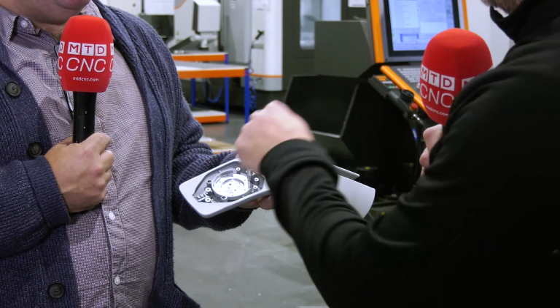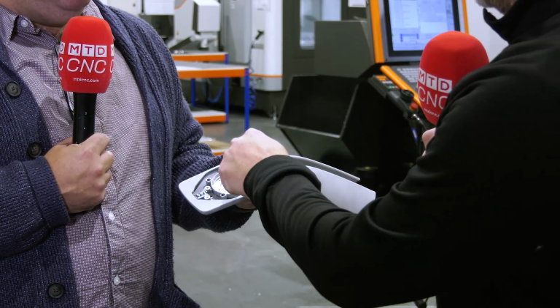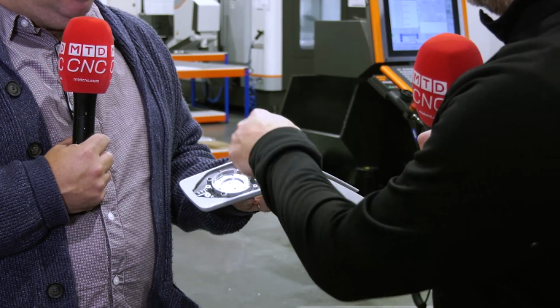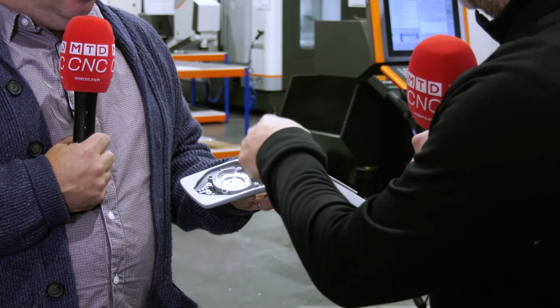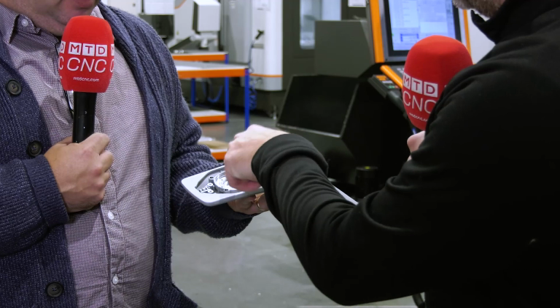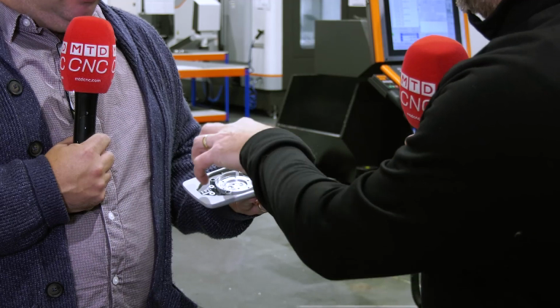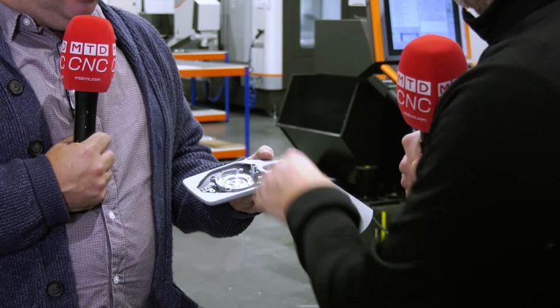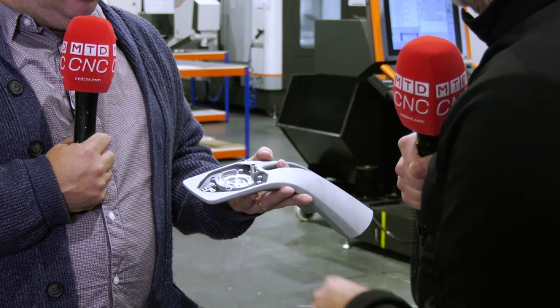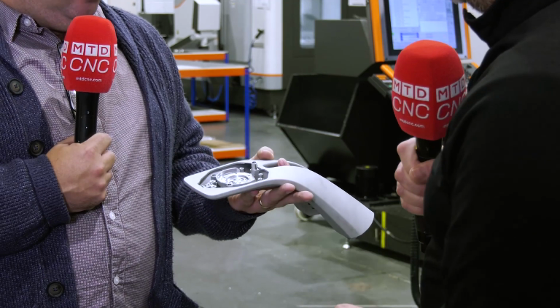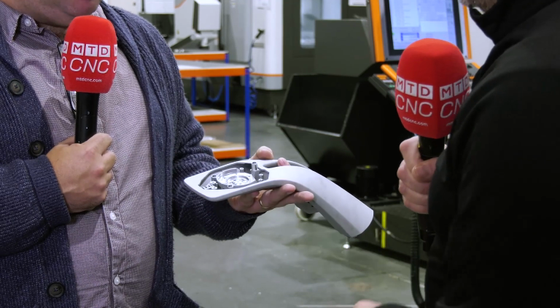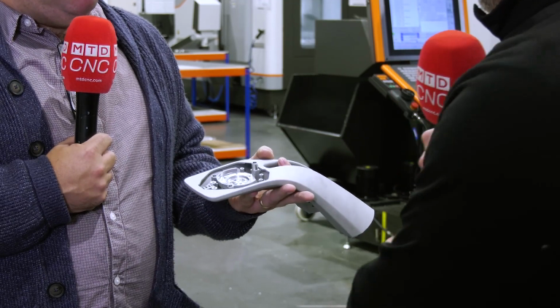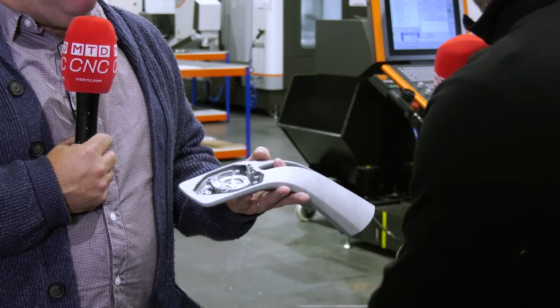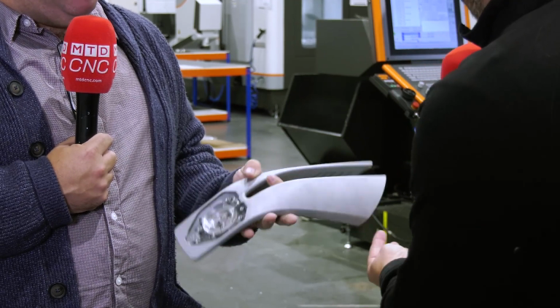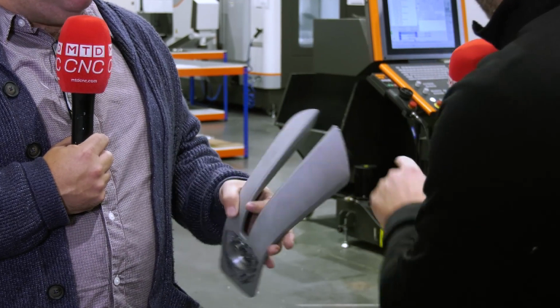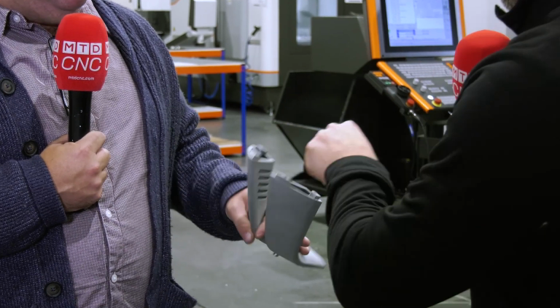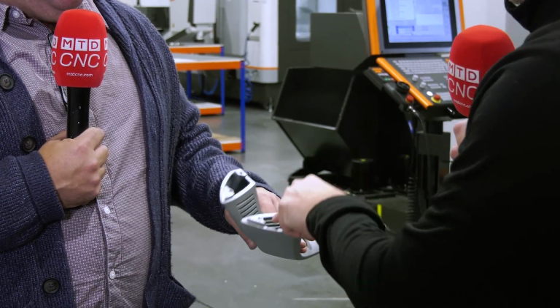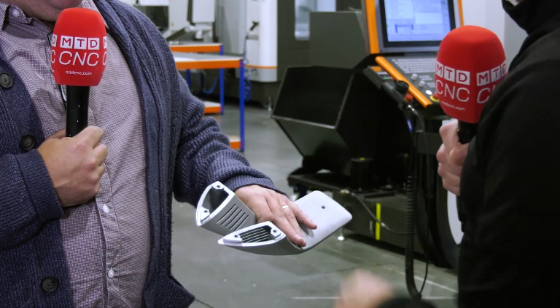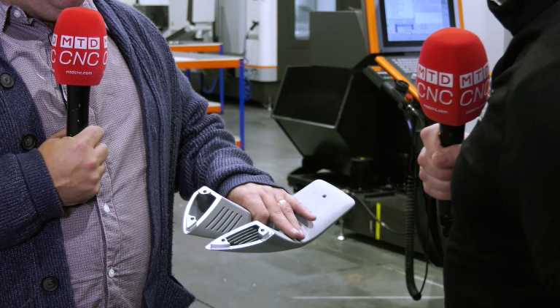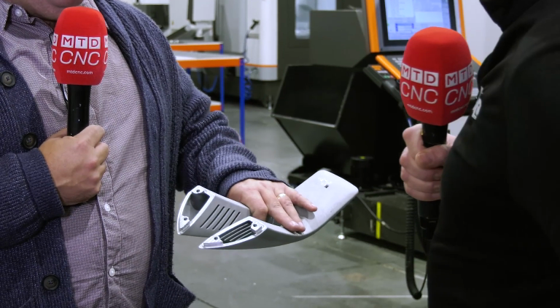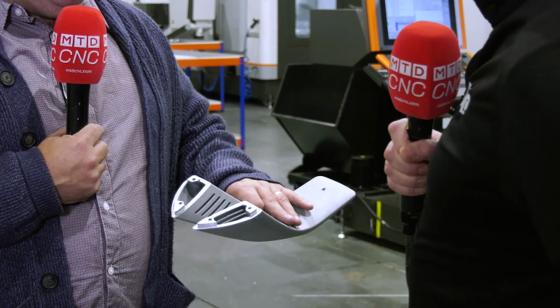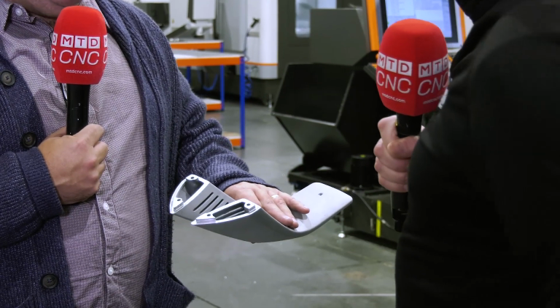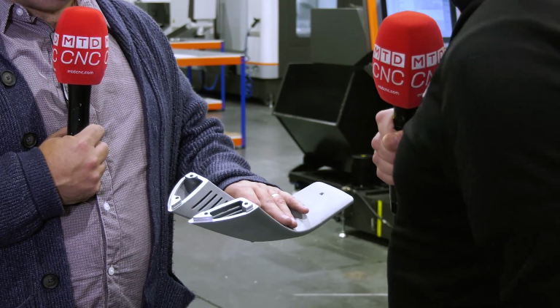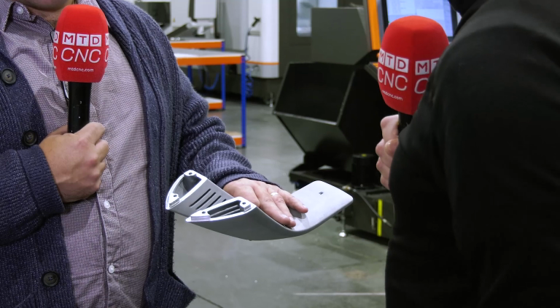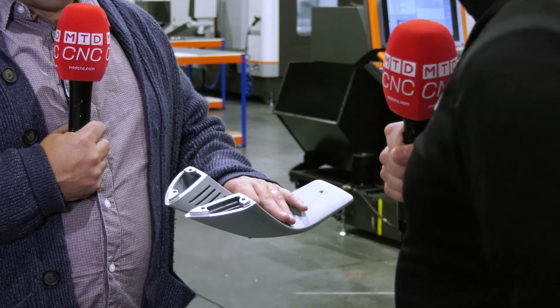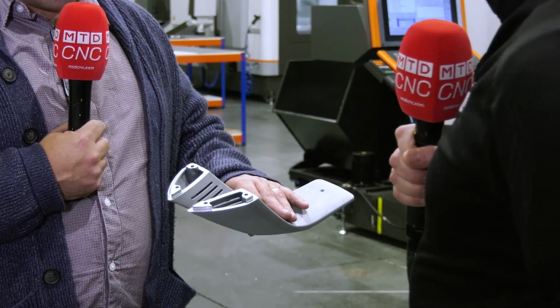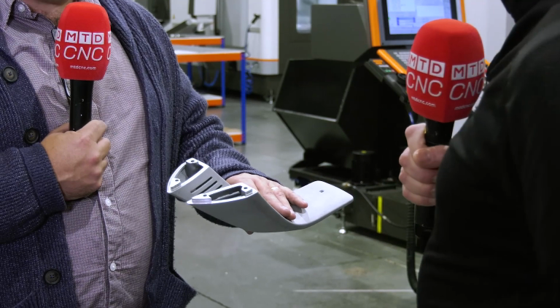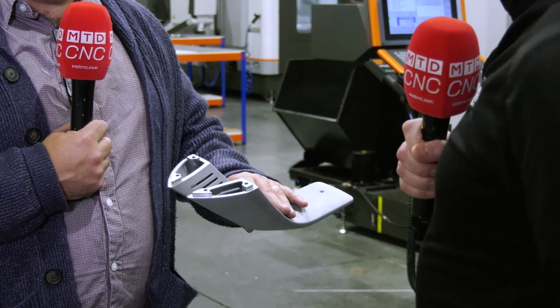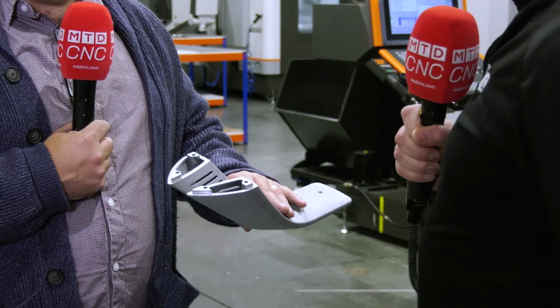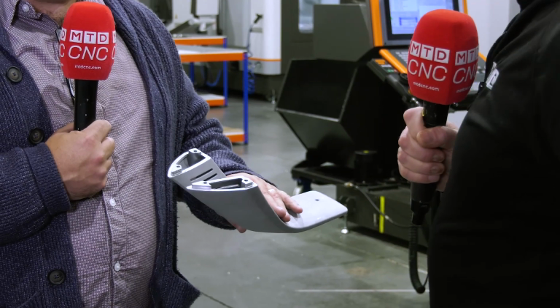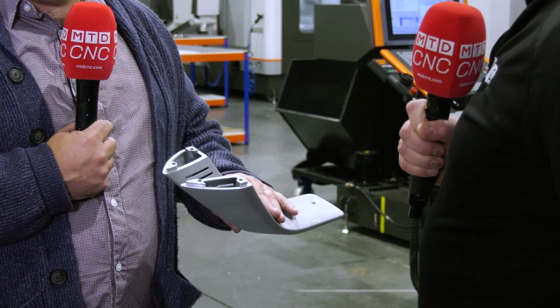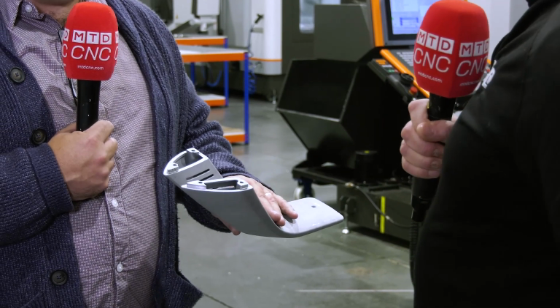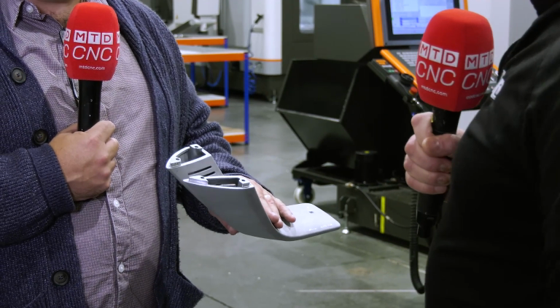So you machined these faces here - all of this? All of this, which is the bearing. And then on the end as well? And the end, which we've managed to put the flat faces and the tapped holes in, which holds the part in position.